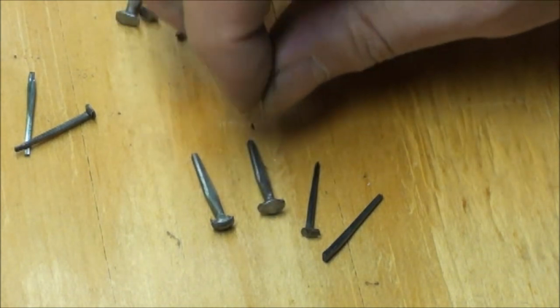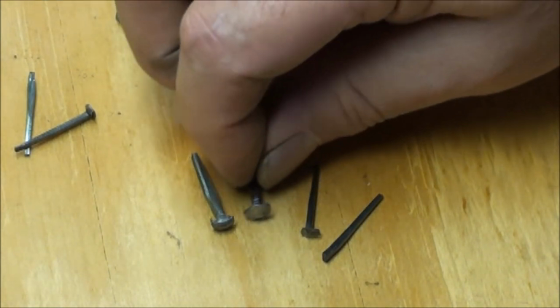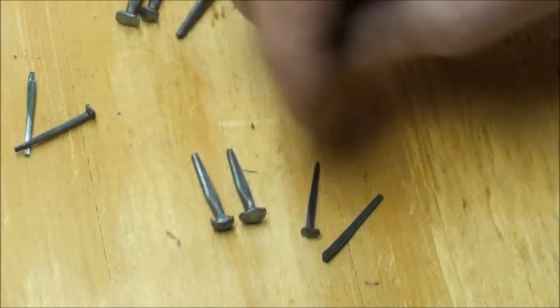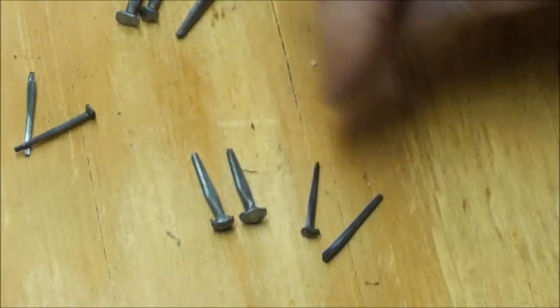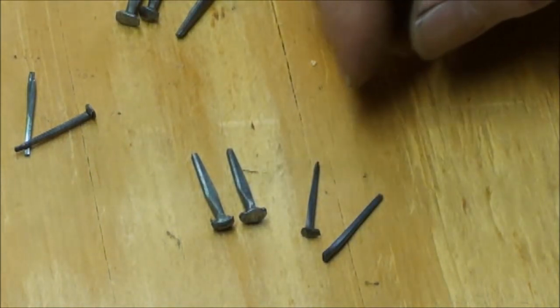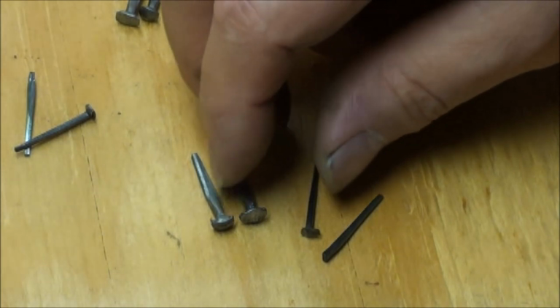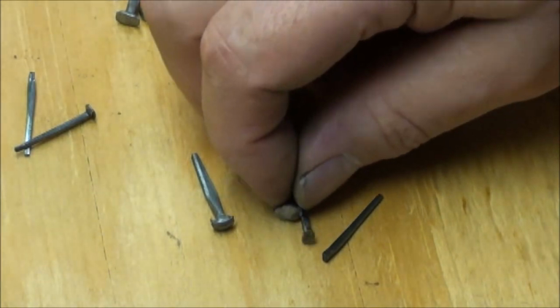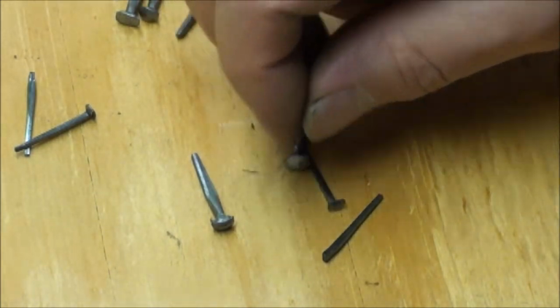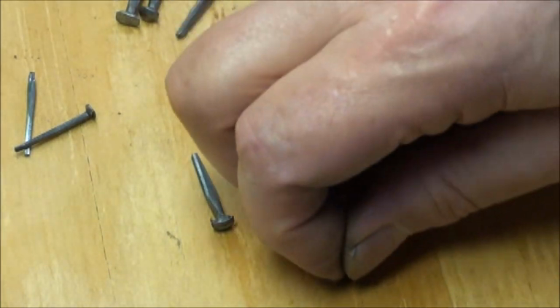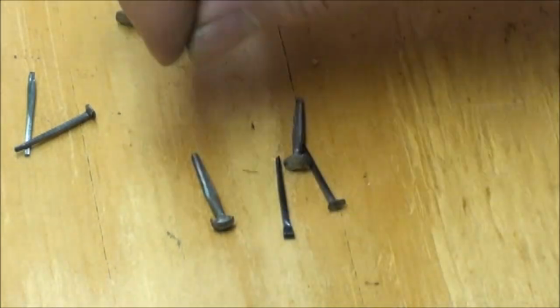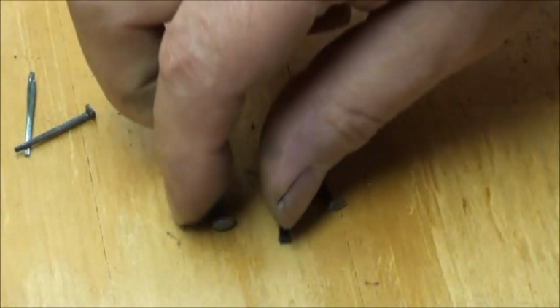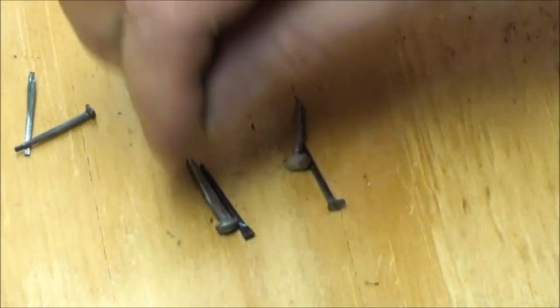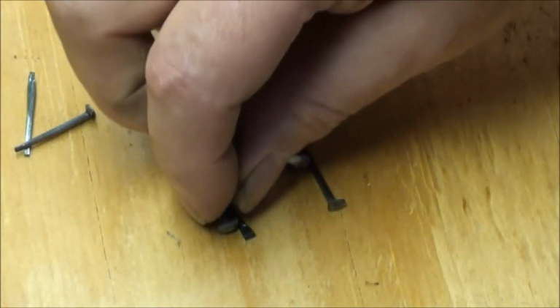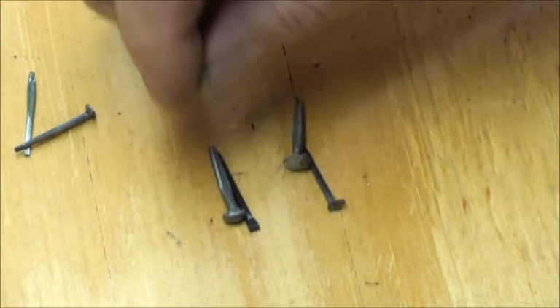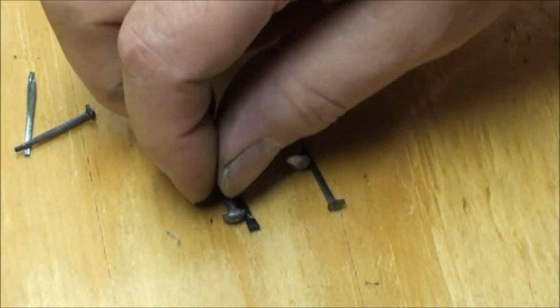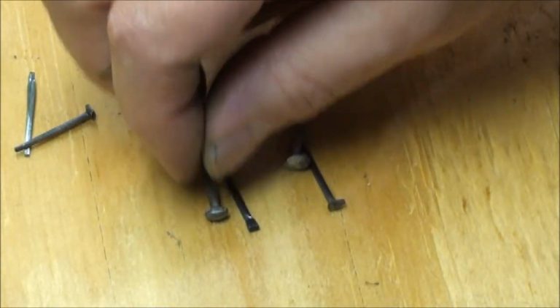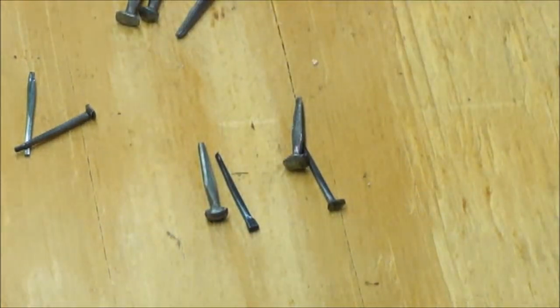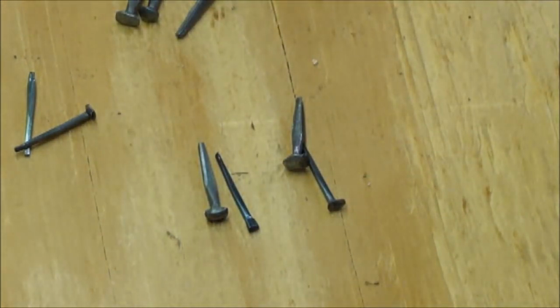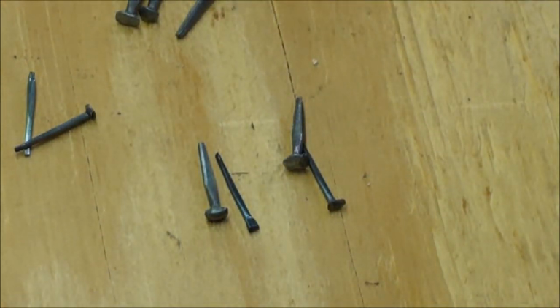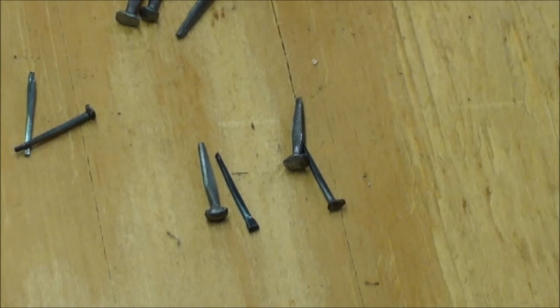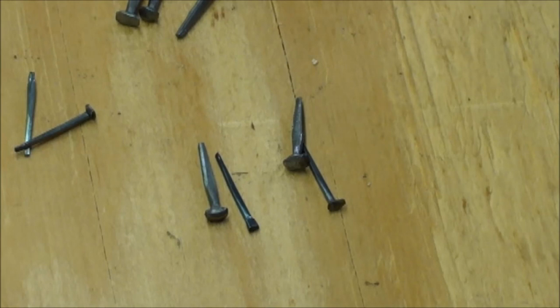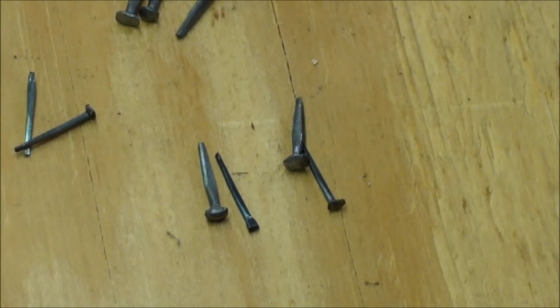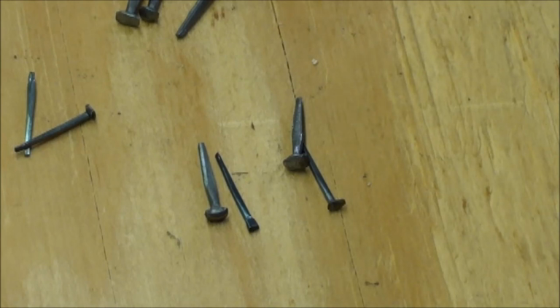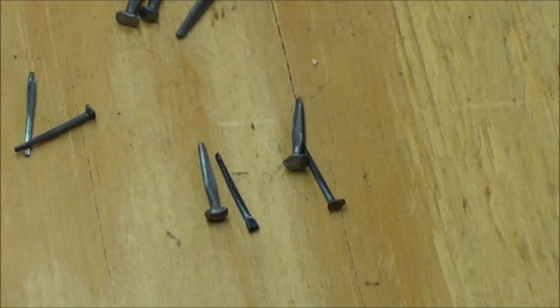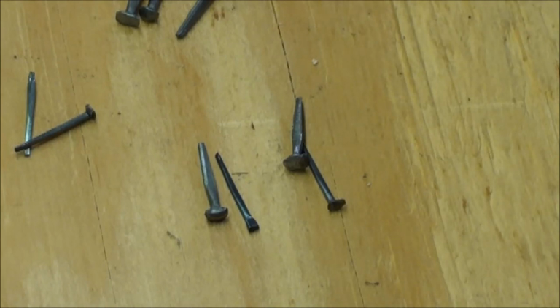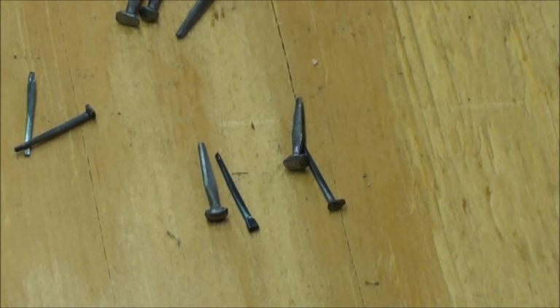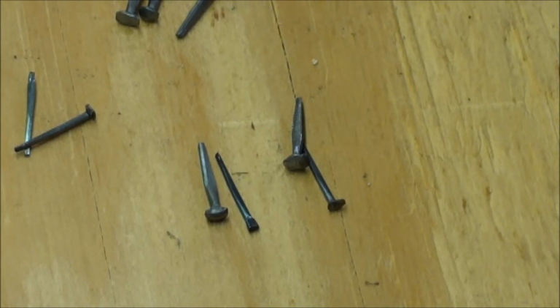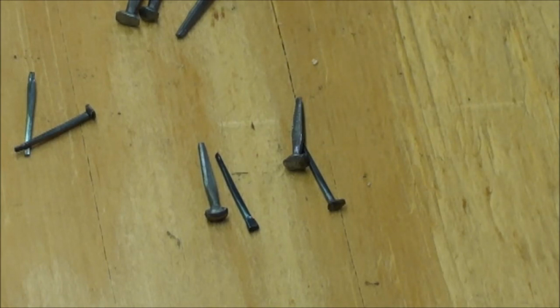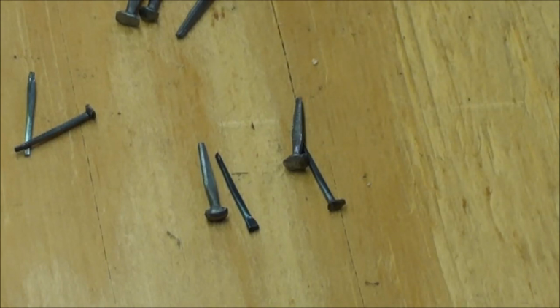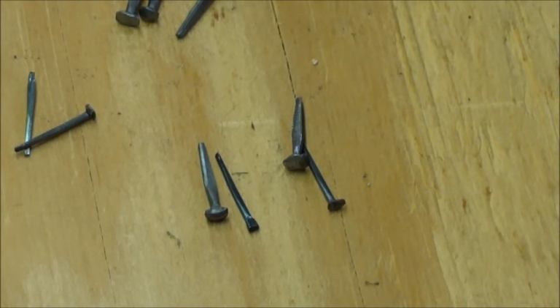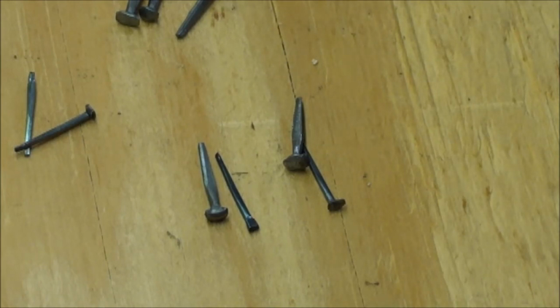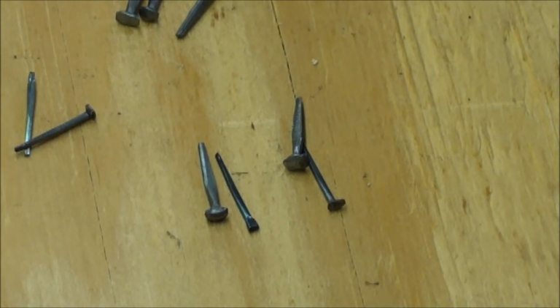I'll show you how to make these two different types using these two nails here that I start with. Let me get set up for that and we'll get back to doing some hammering.